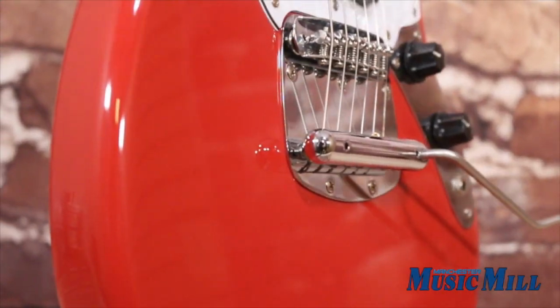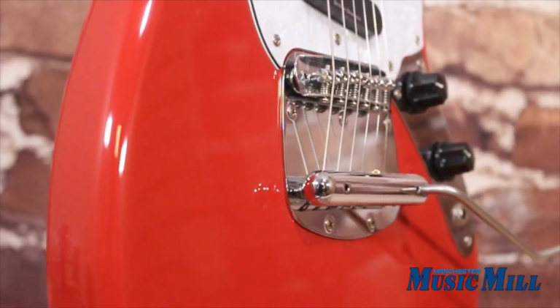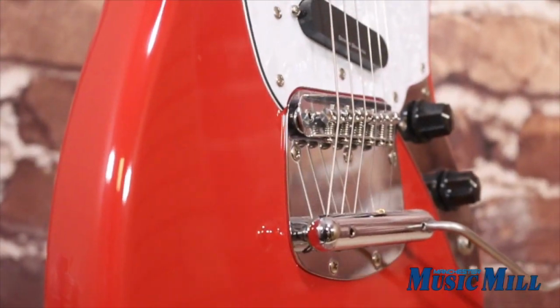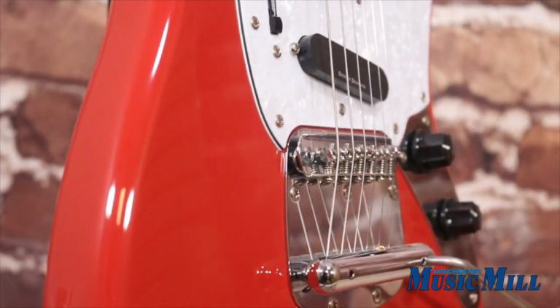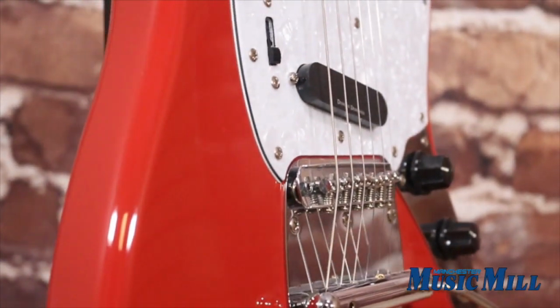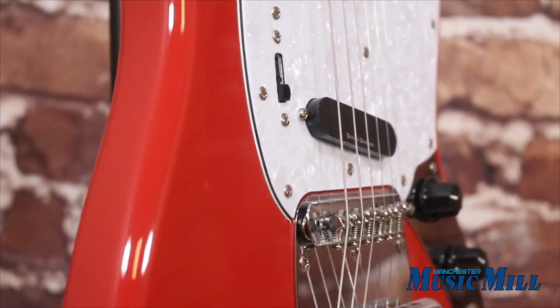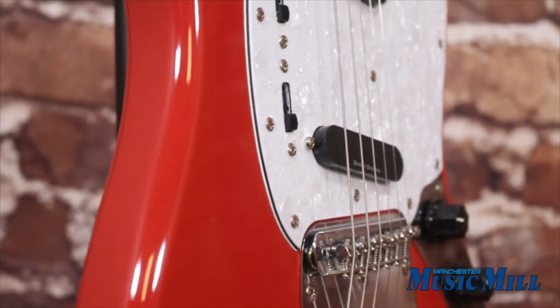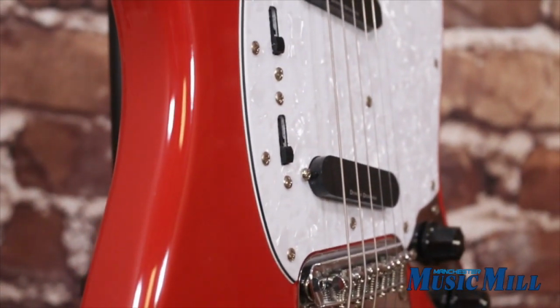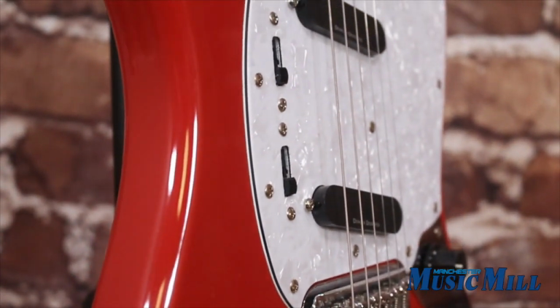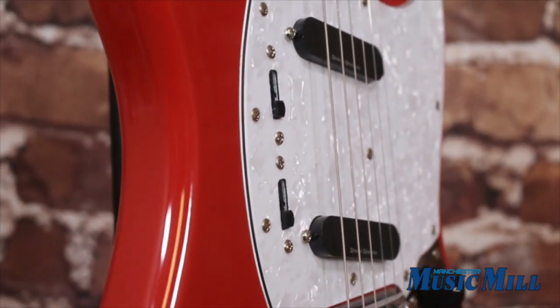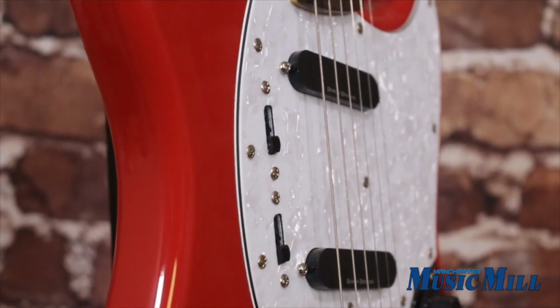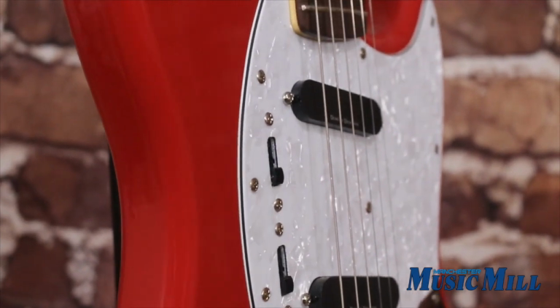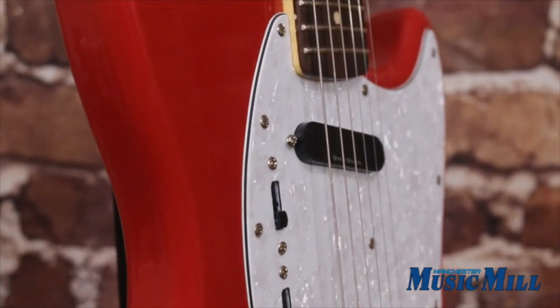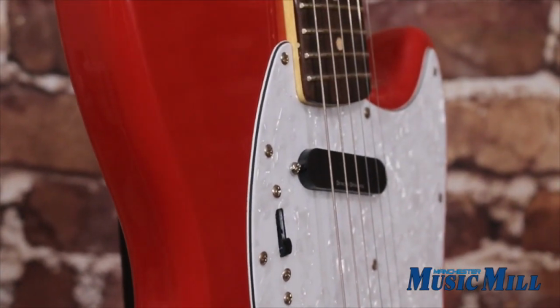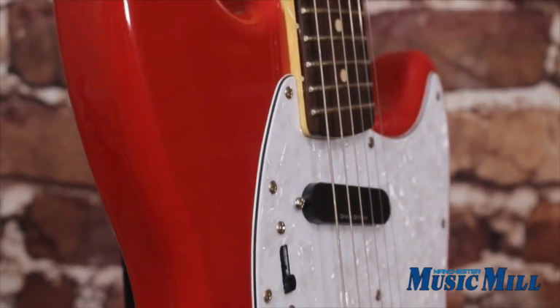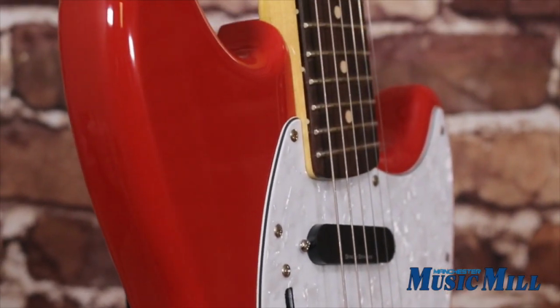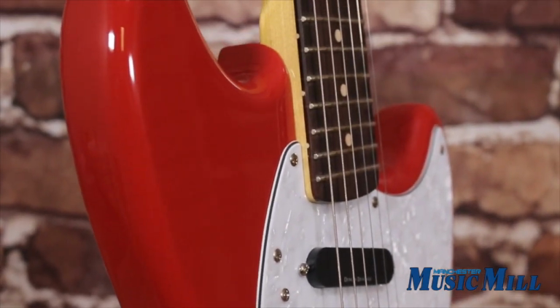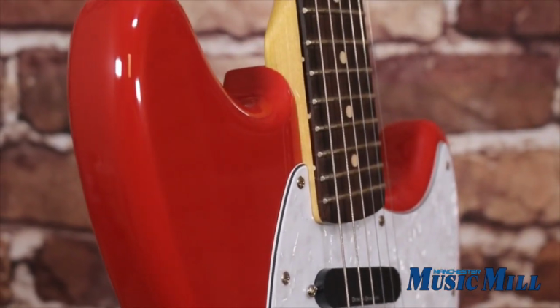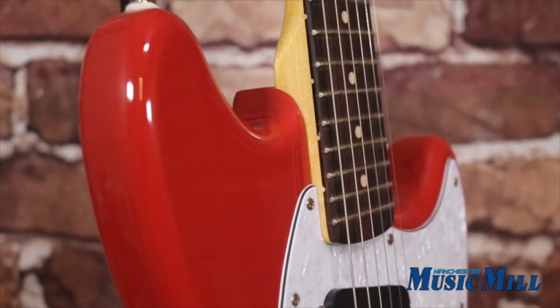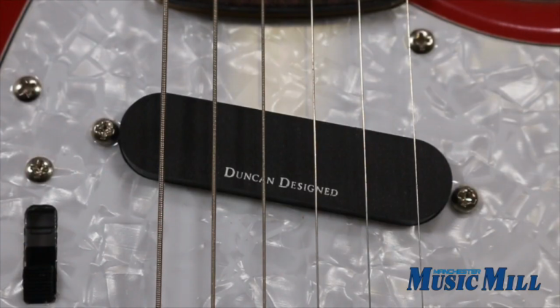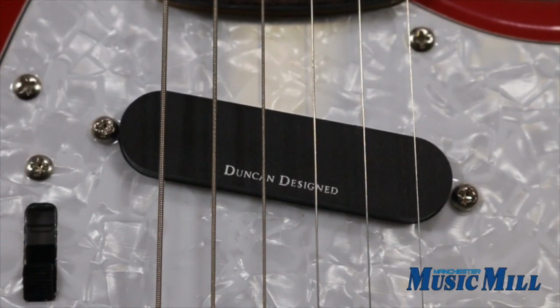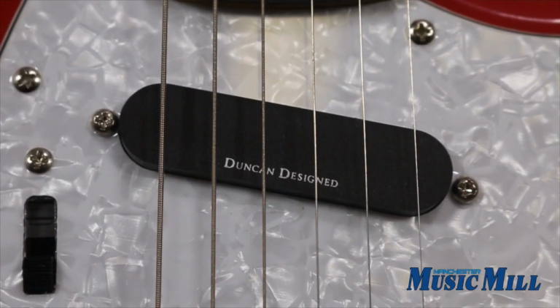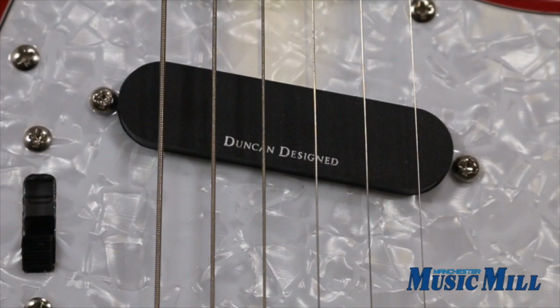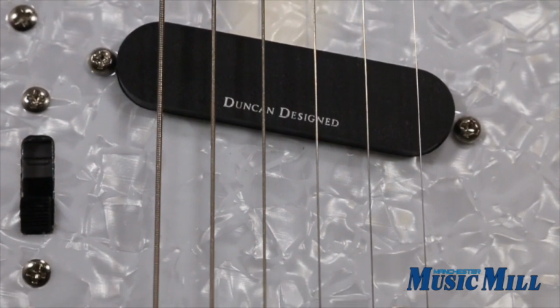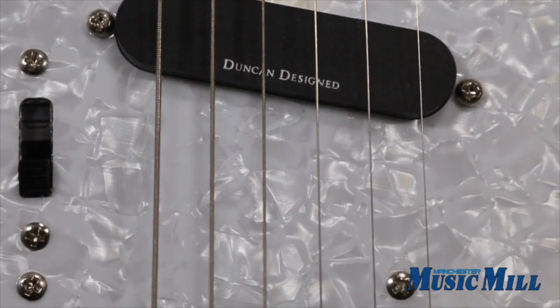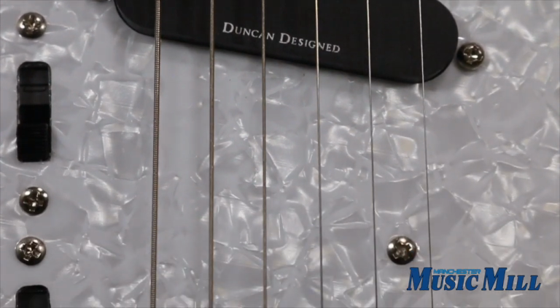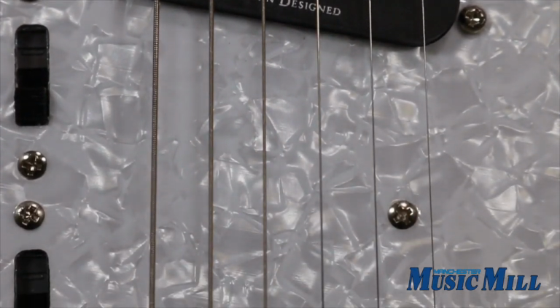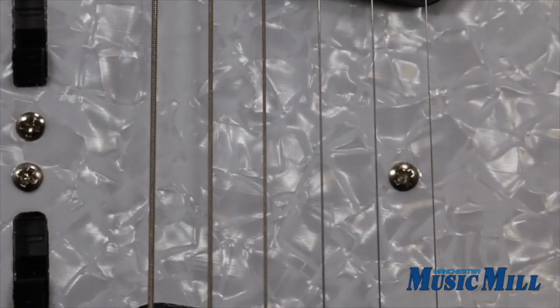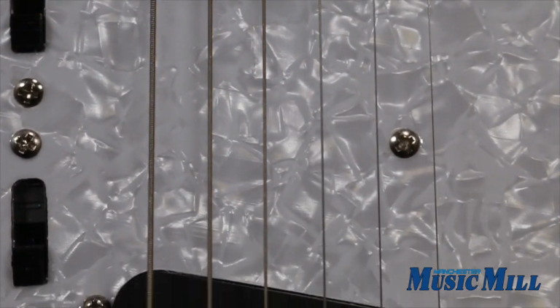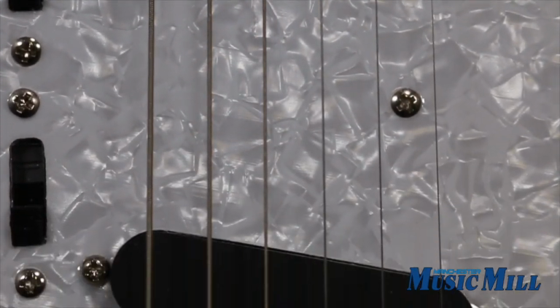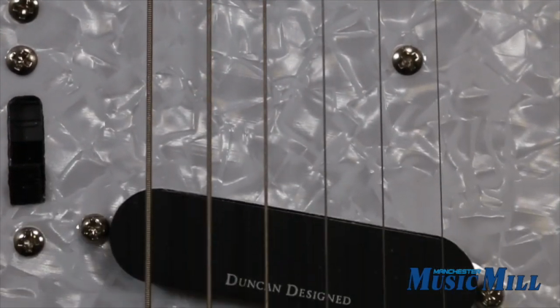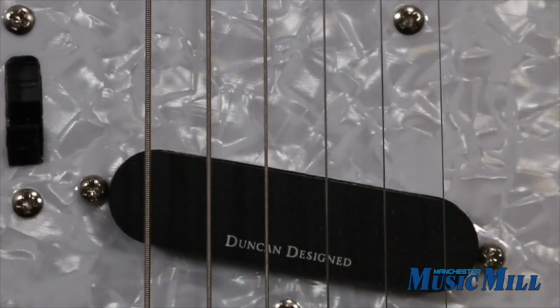Features include a standard 24-inch scale length, C-shaped maple neck with rosewood fingerboard, Duncan Design single coils, floating bridge with vibrato tailpiece, and vintage style tuners.